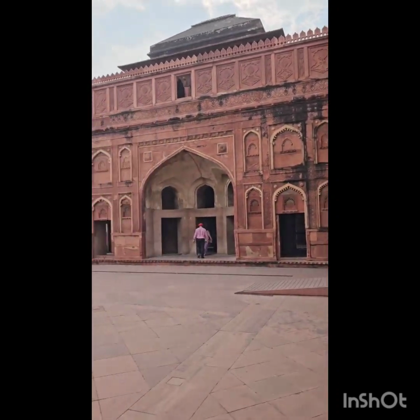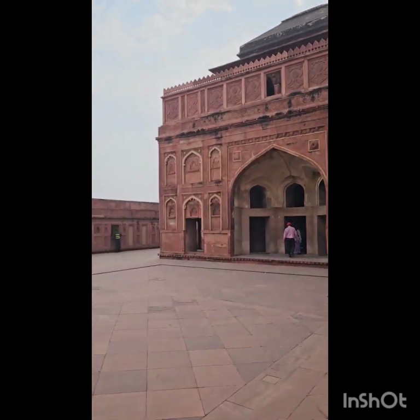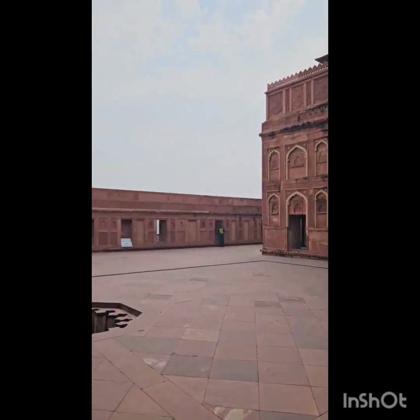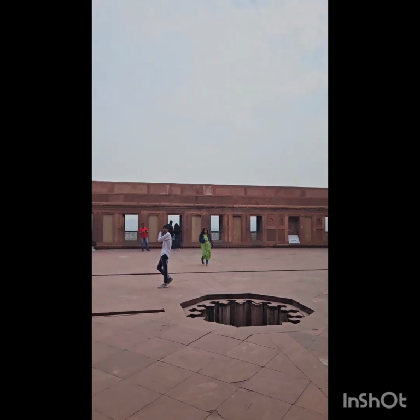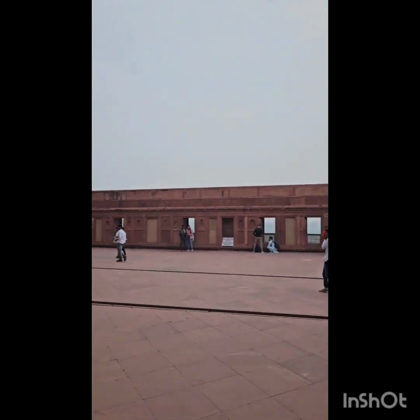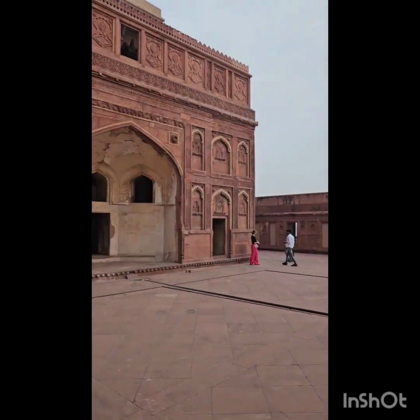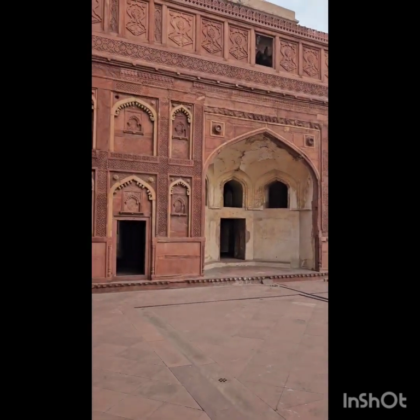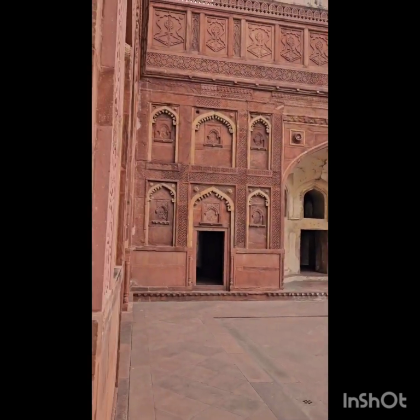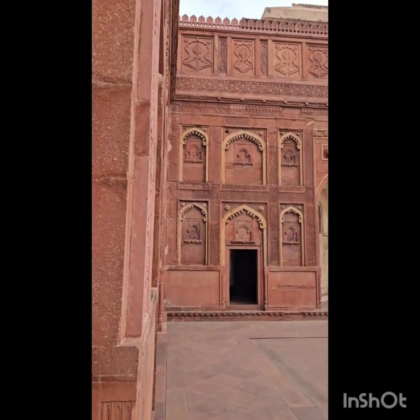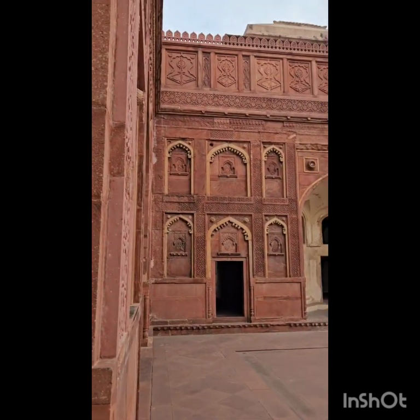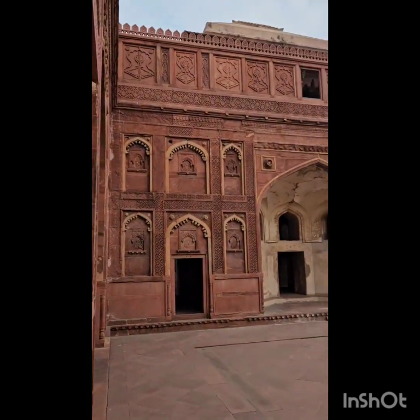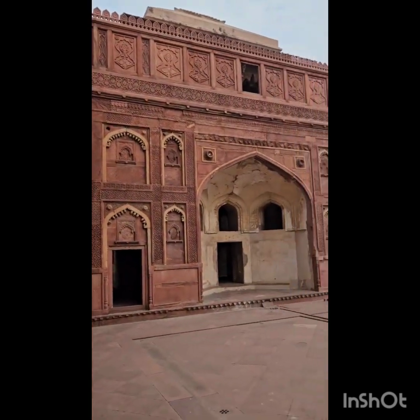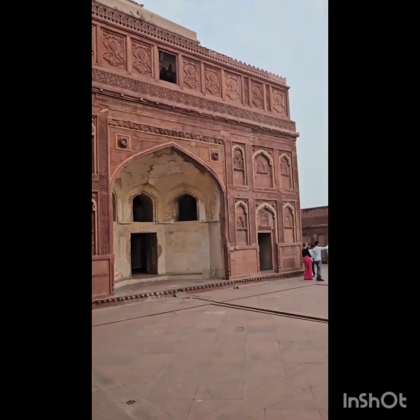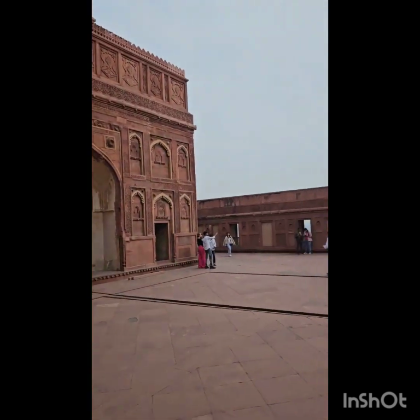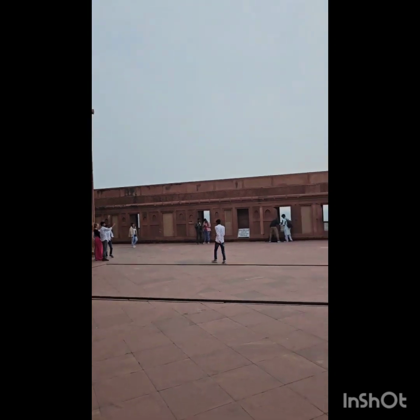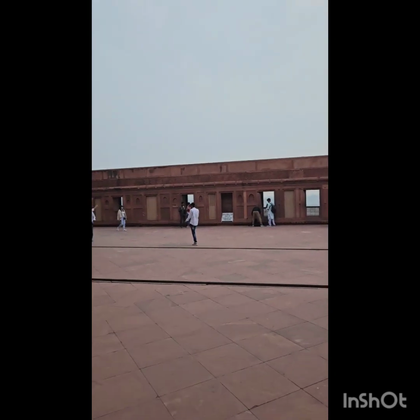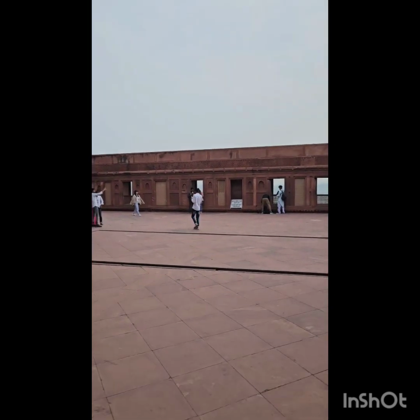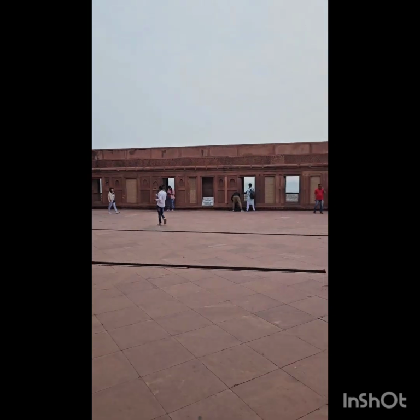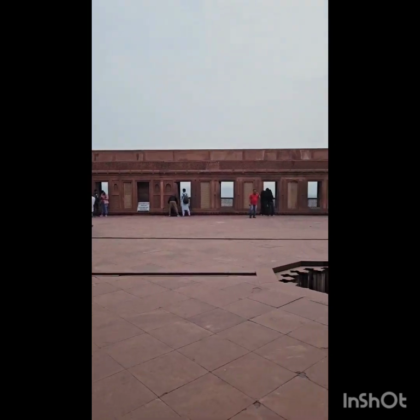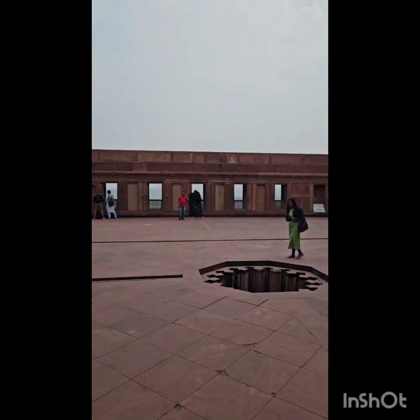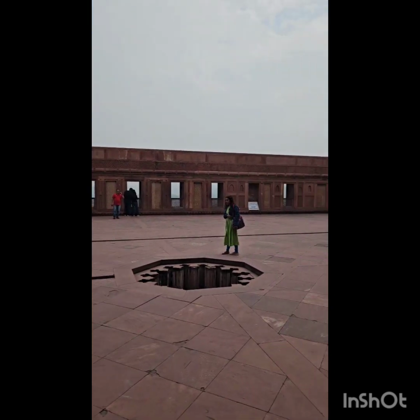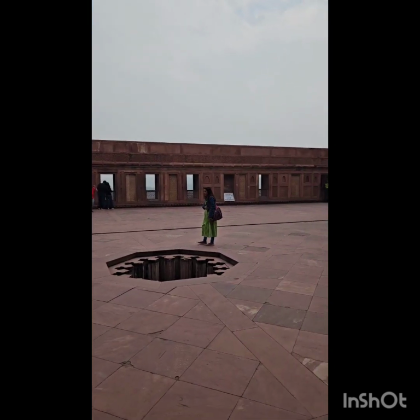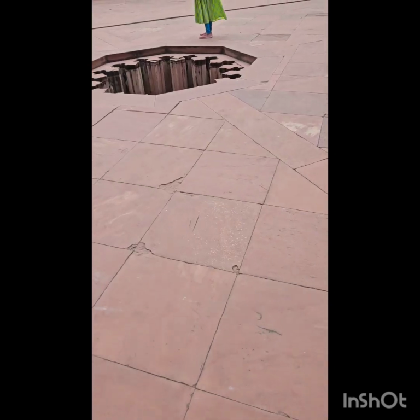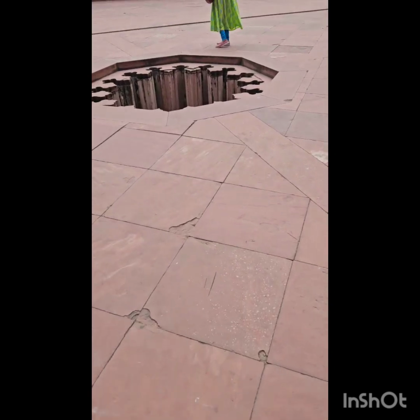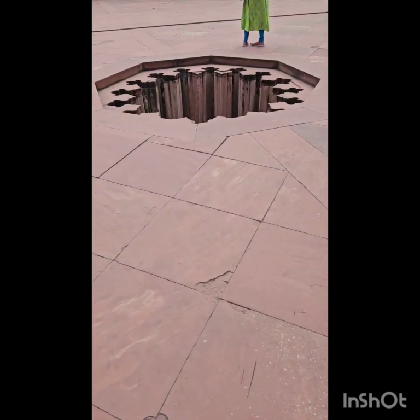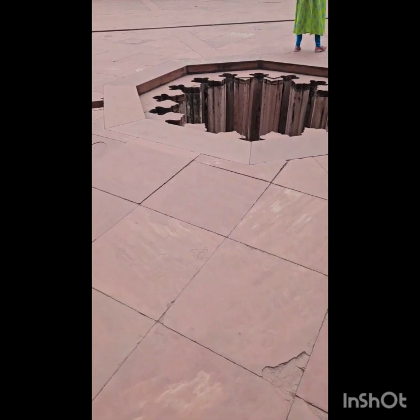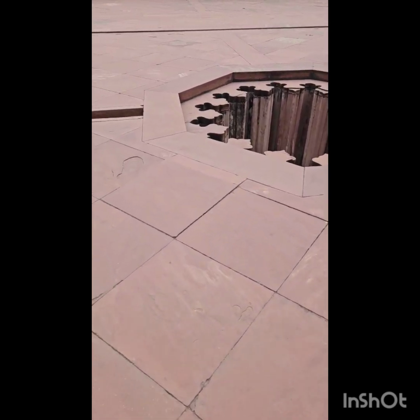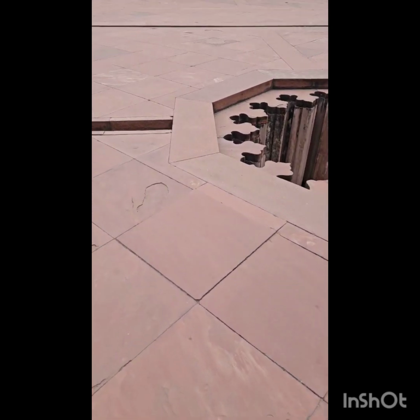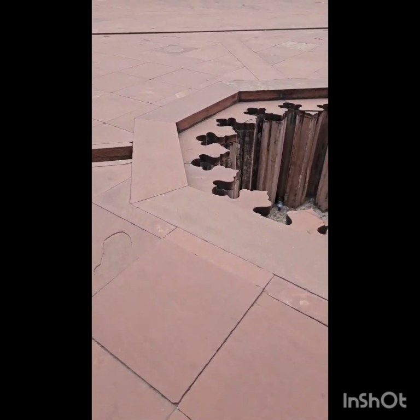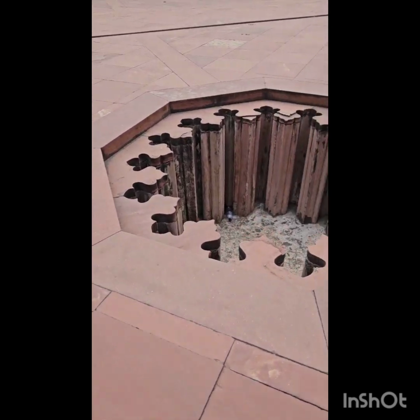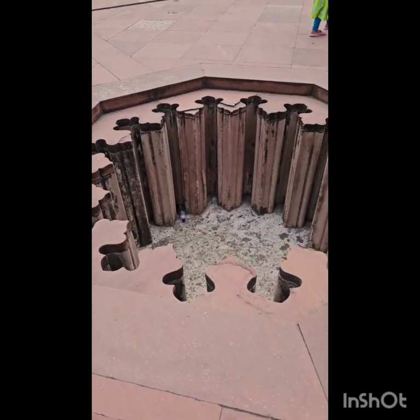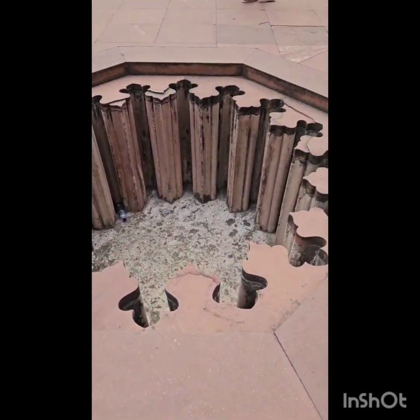It's in the traditional red color, made of red stones. This is one of the fountains. There are also various signs around.